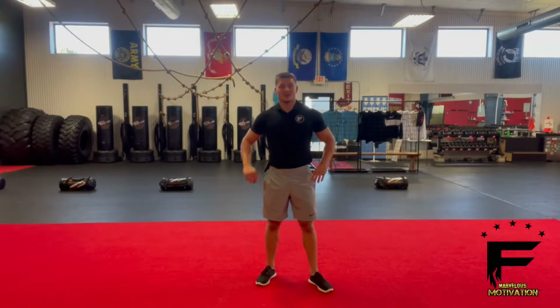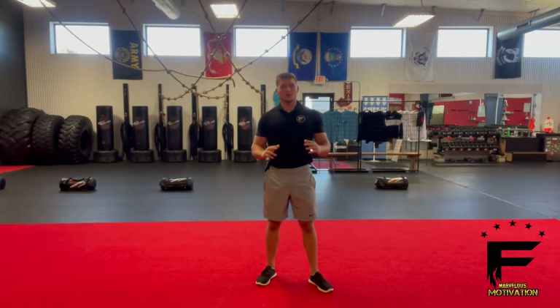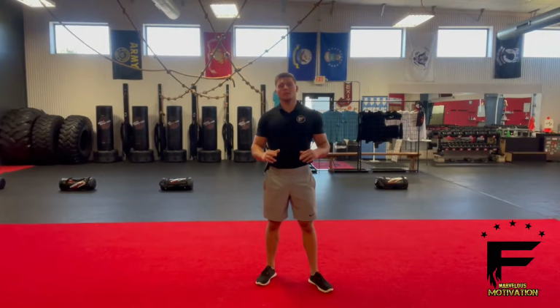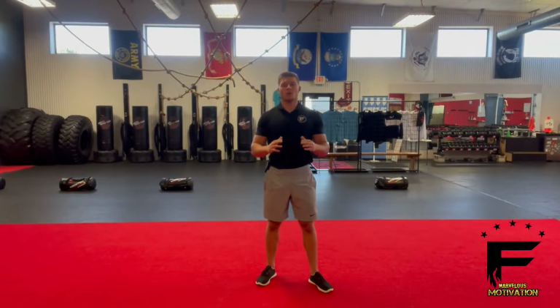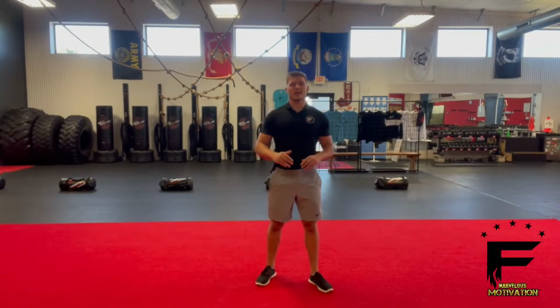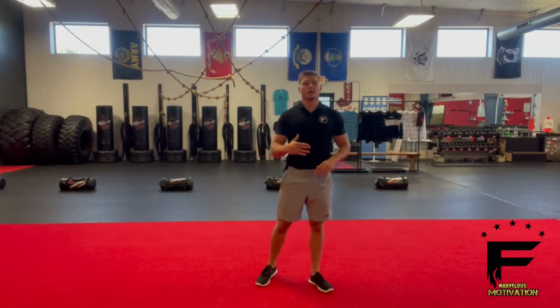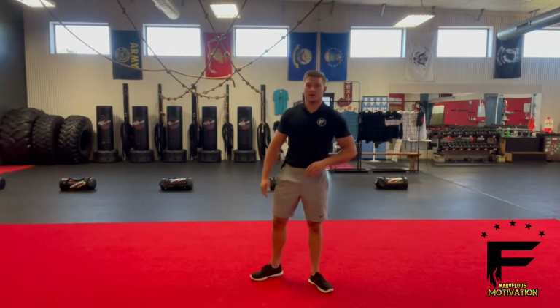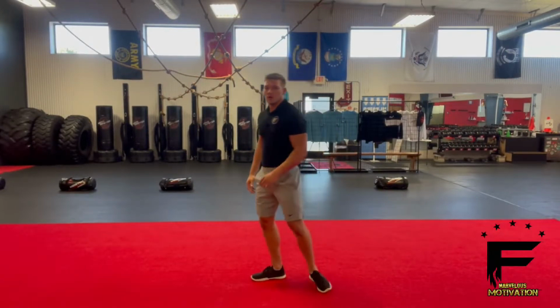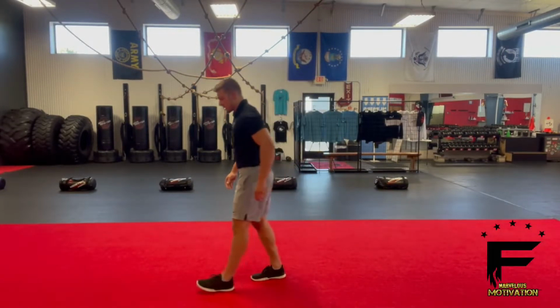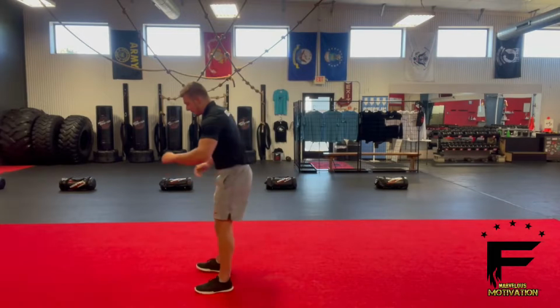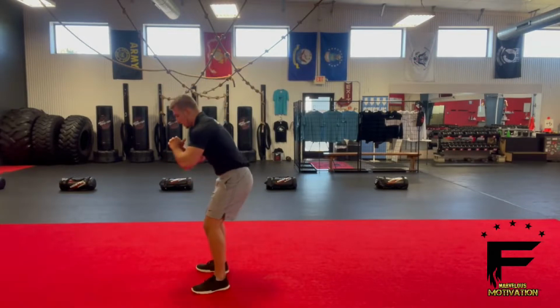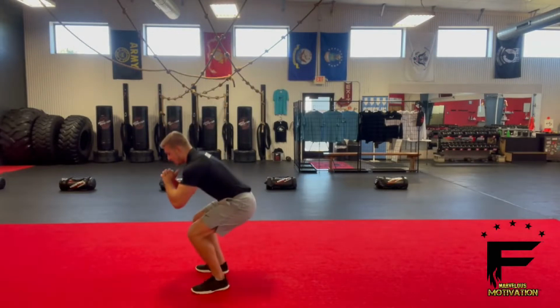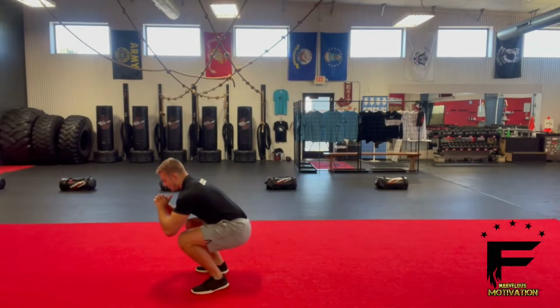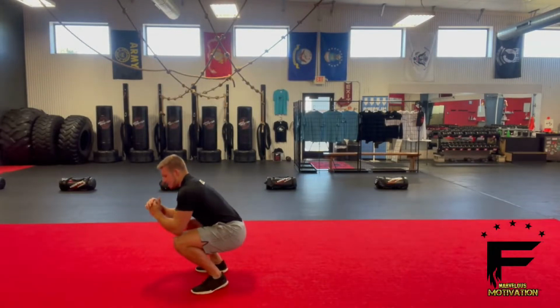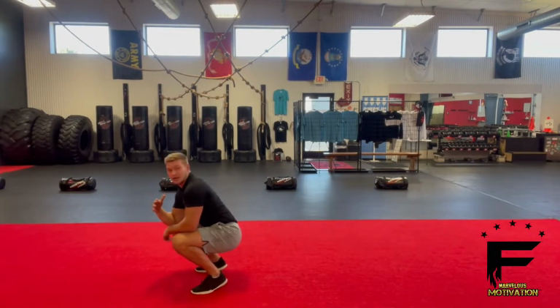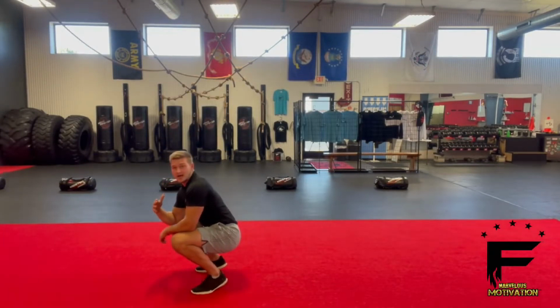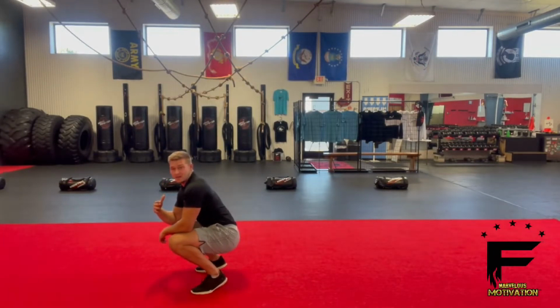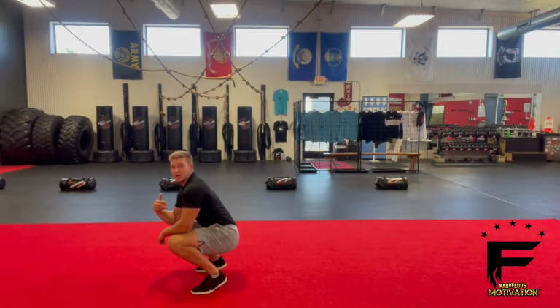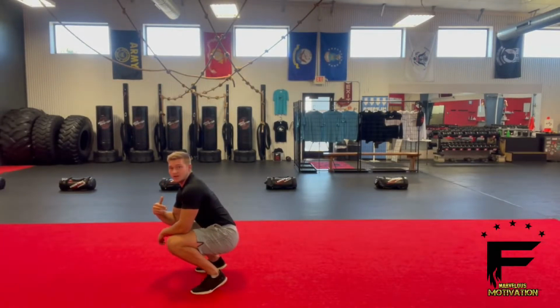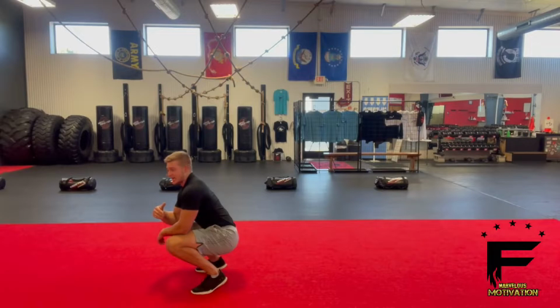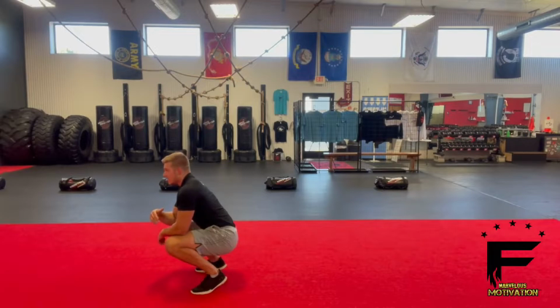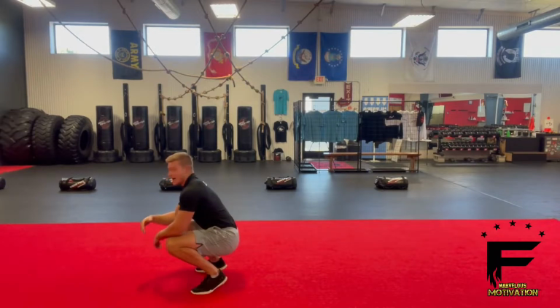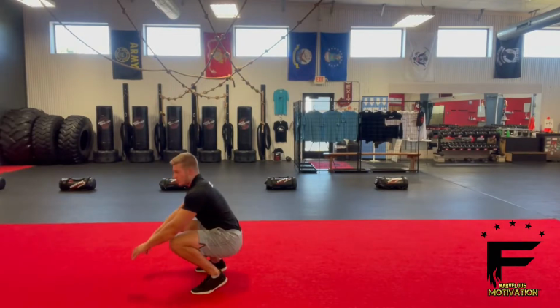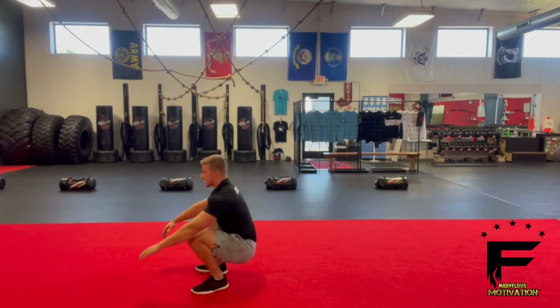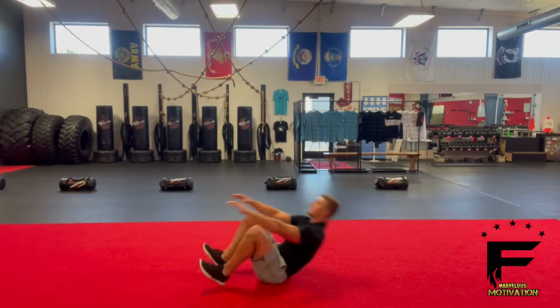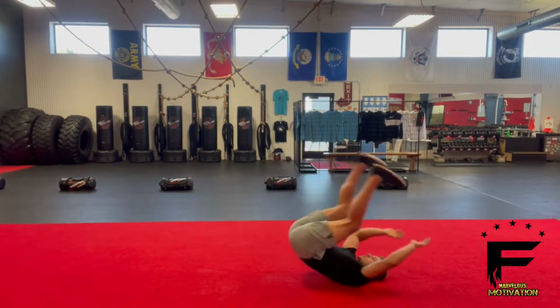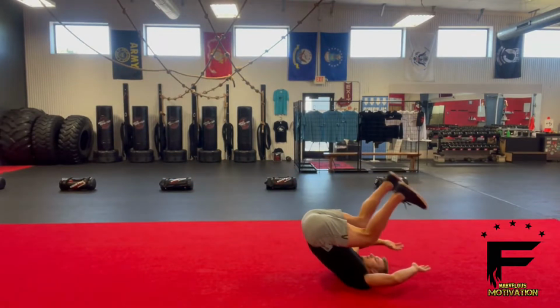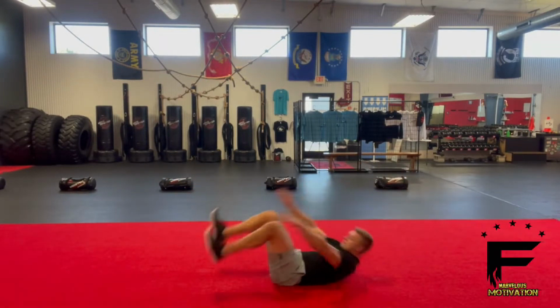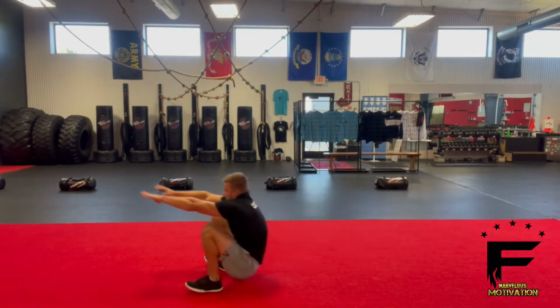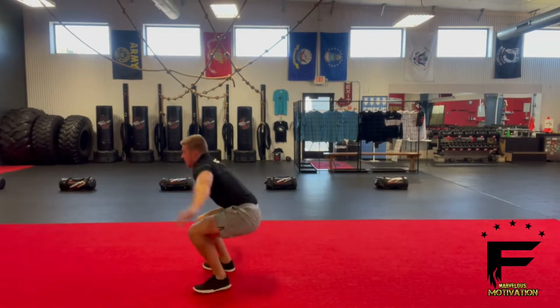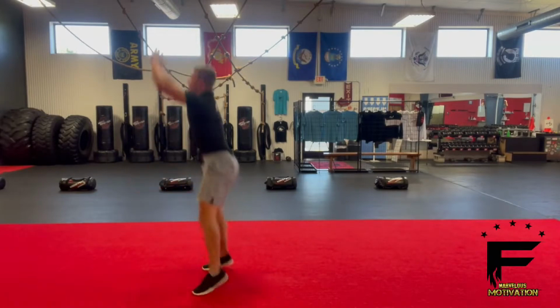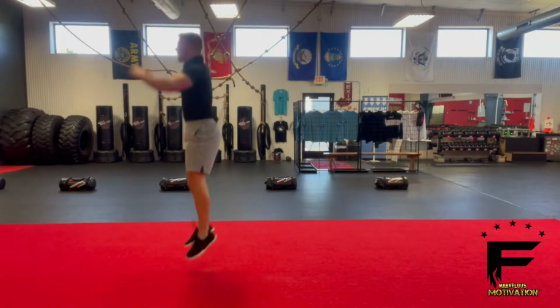The roll up jump up is a full body exercise focused on cardio. We're going to start off in a full squat. I'm going to roll back and try to come back on my feet and jump up as fast as I can. Roll back using momentum to get back up, swing back, get your feet under you, and then jump up.